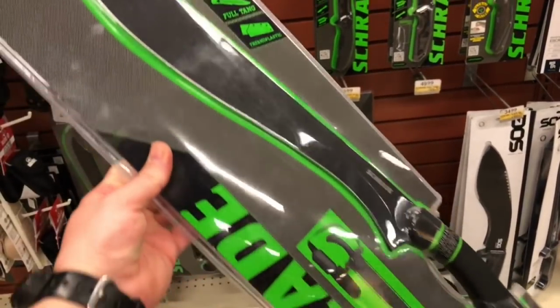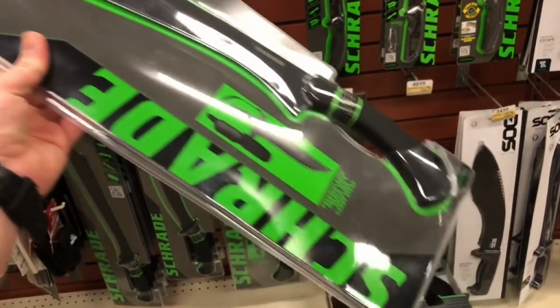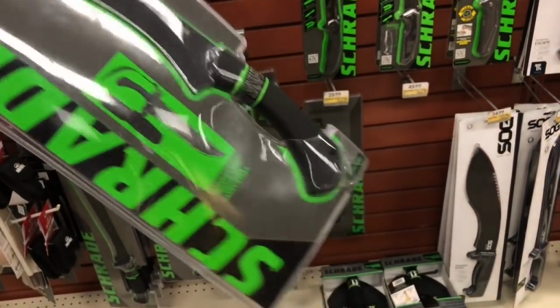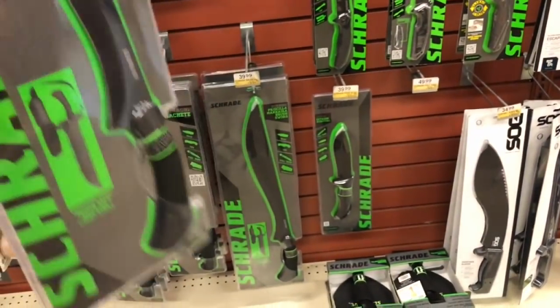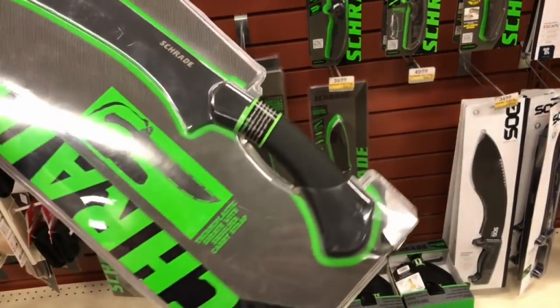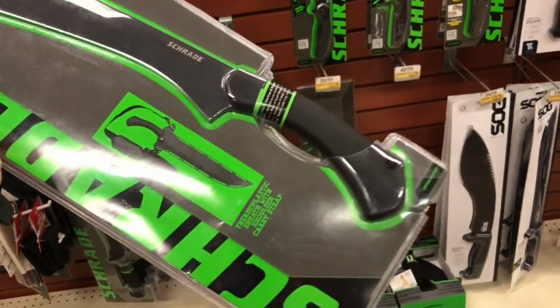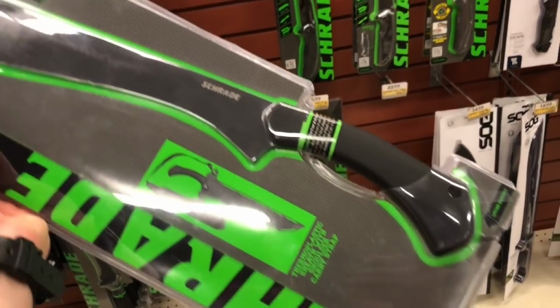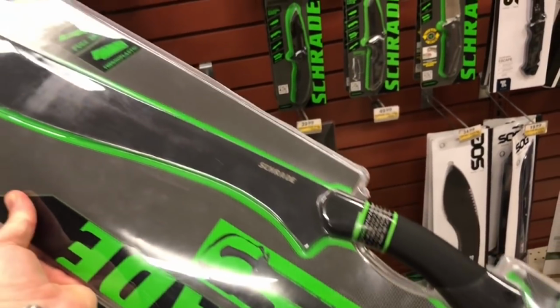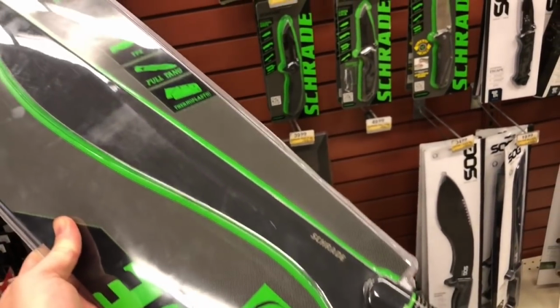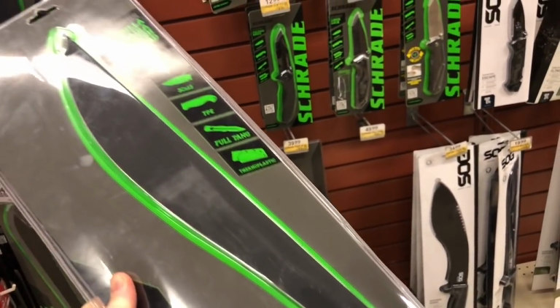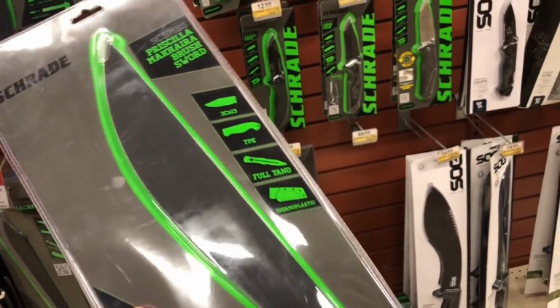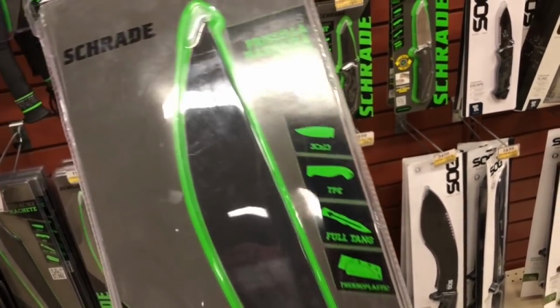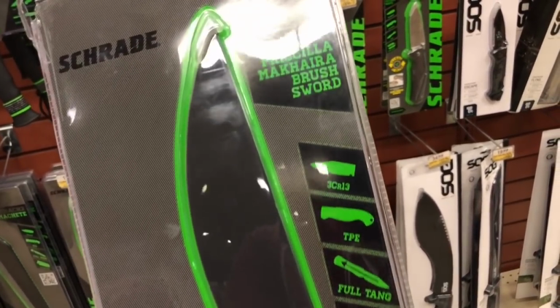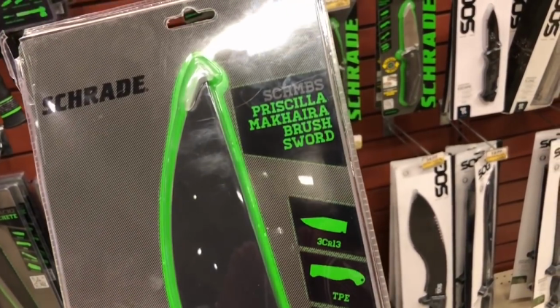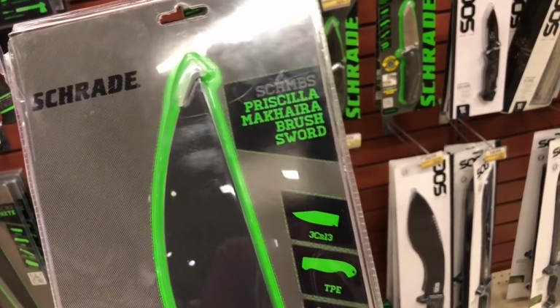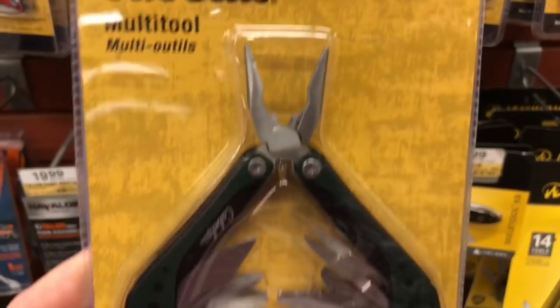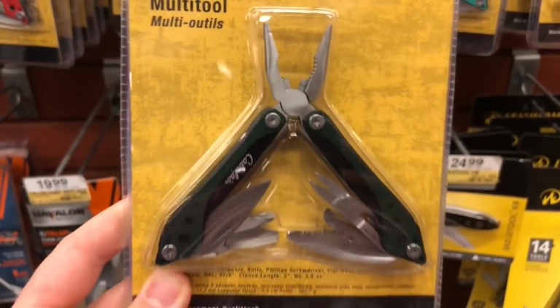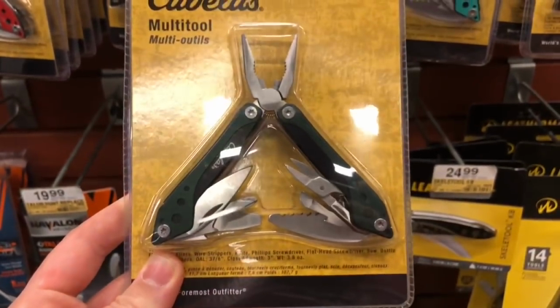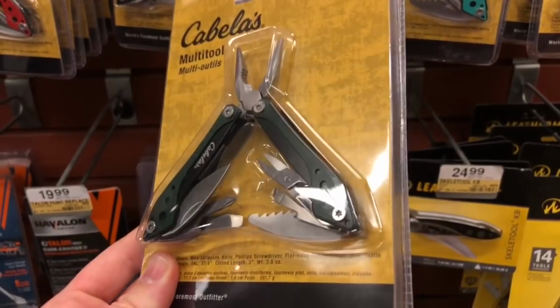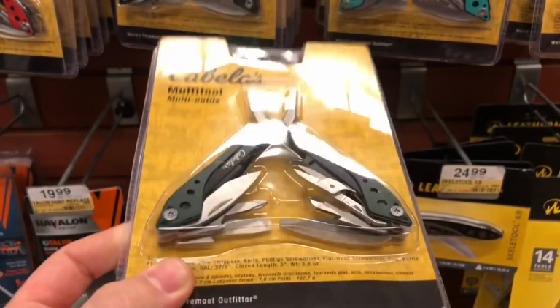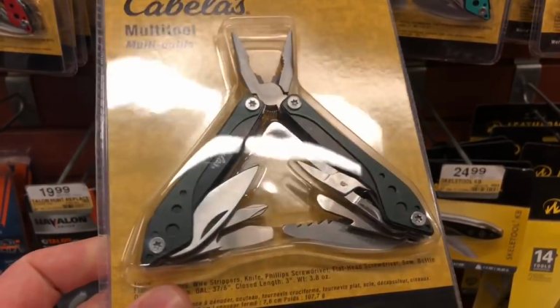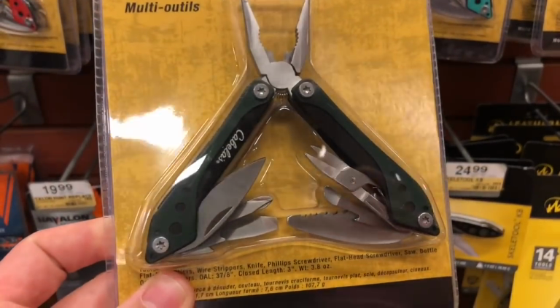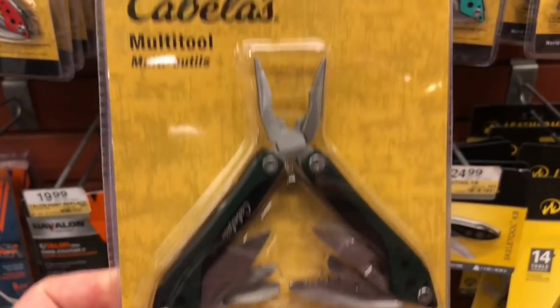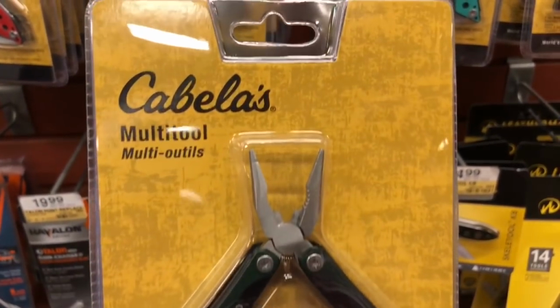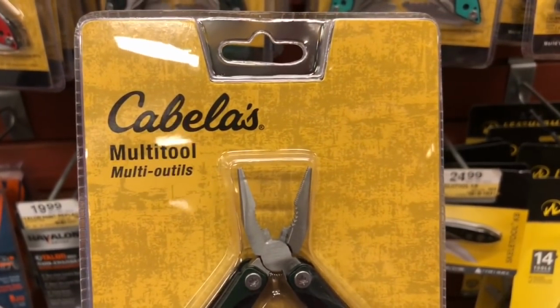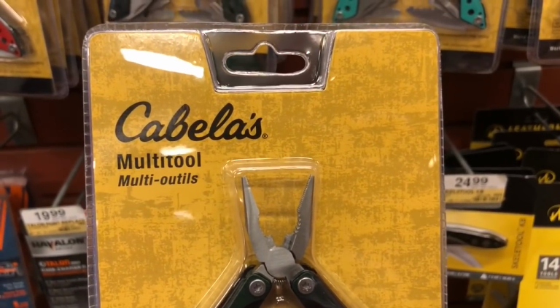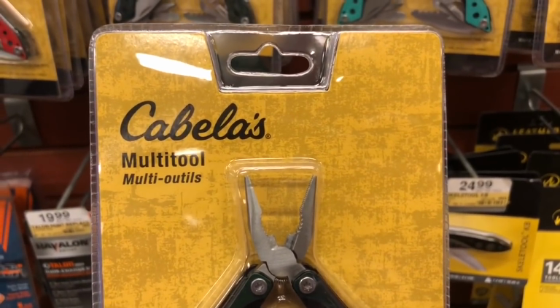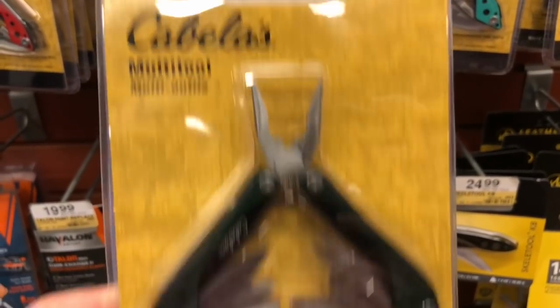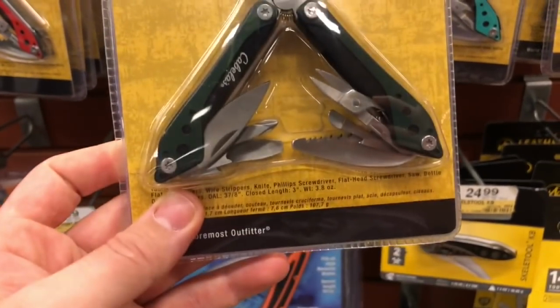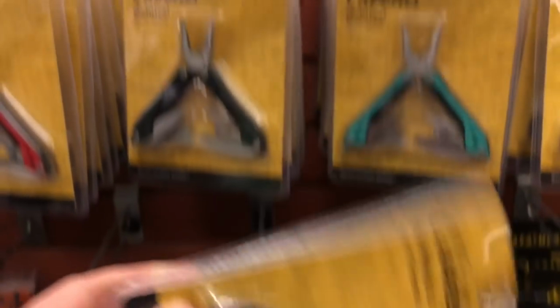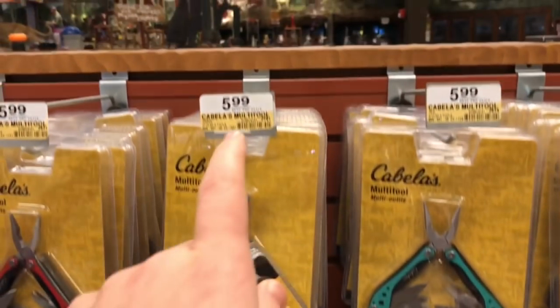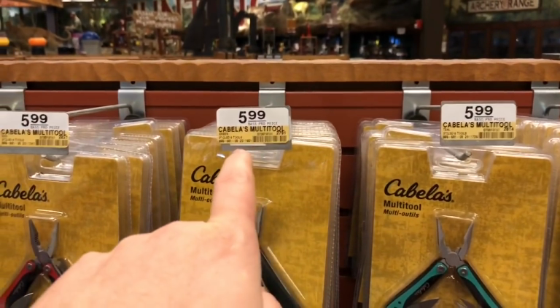Me and Schrade are not friends, but I've actually heard good things about this from way back in the day. And ain't this just dandy — Cabela's has its own multi-tool. Cabela's is owned by Bass Pro Shop, if you guys don't know, for $5.99.